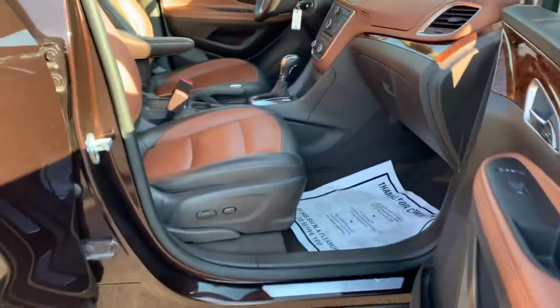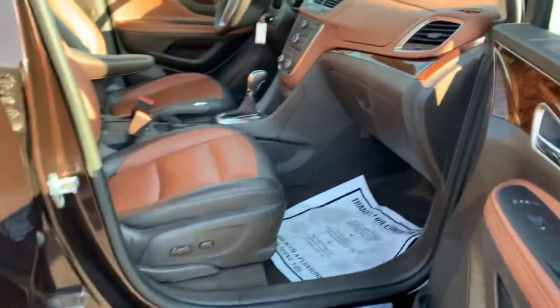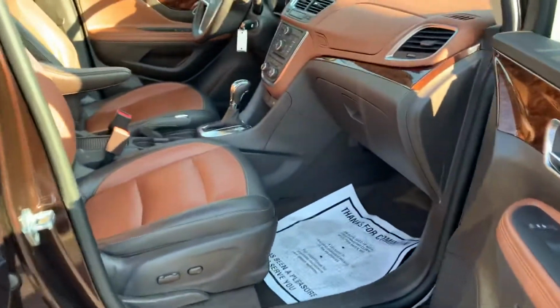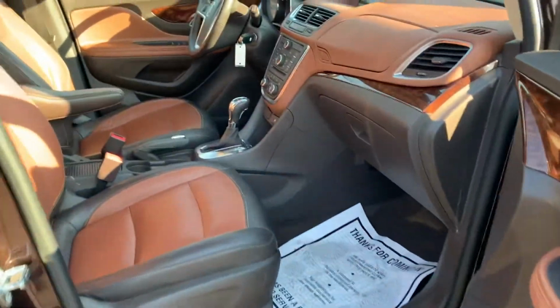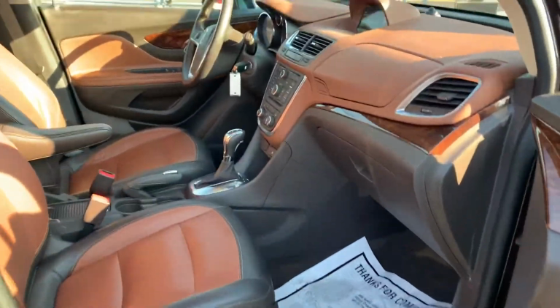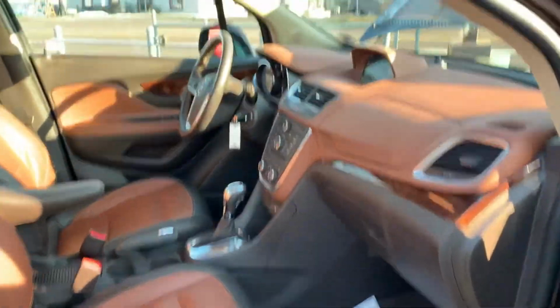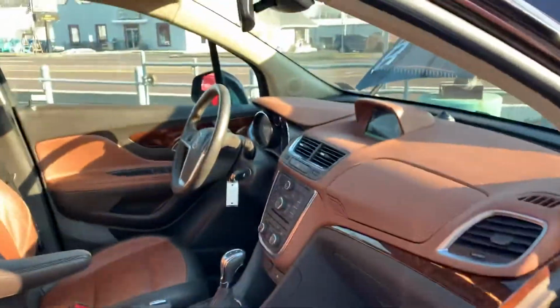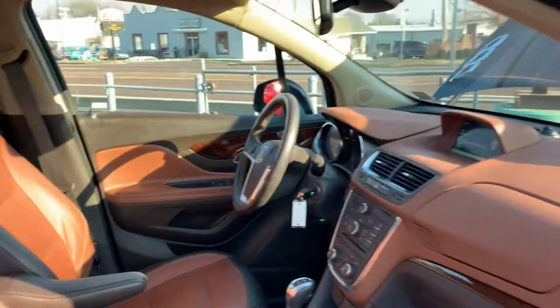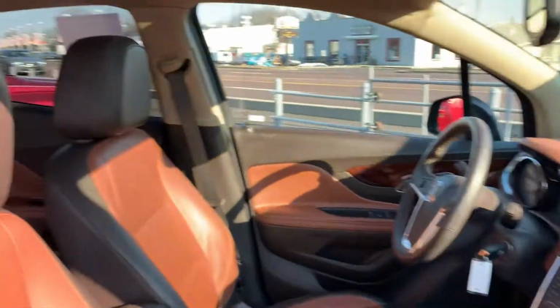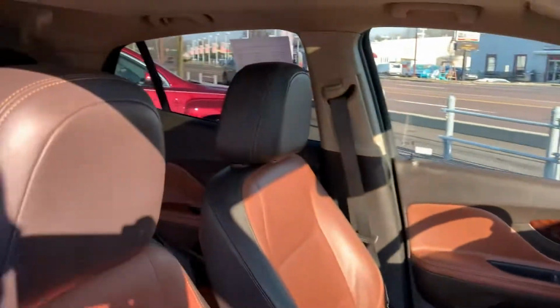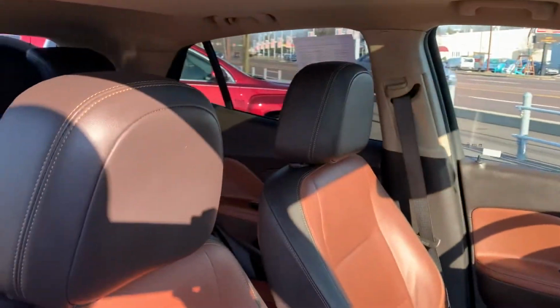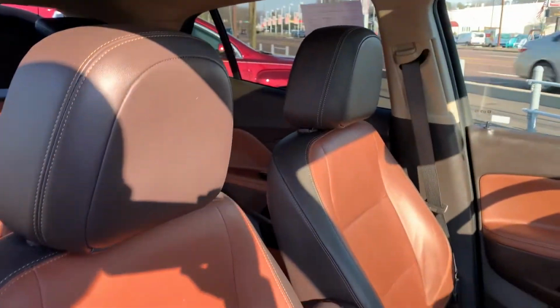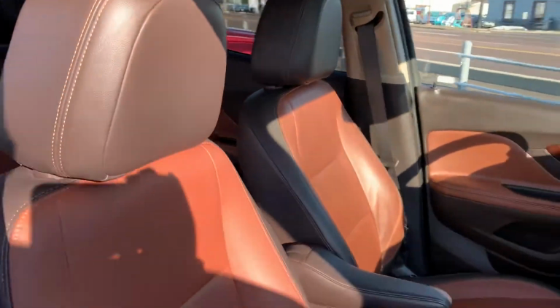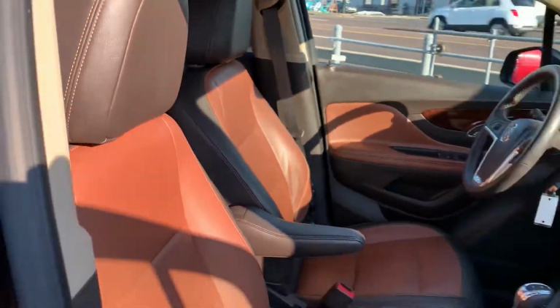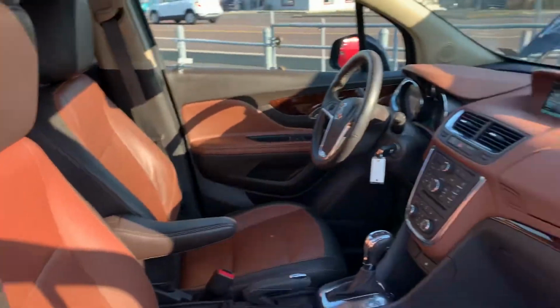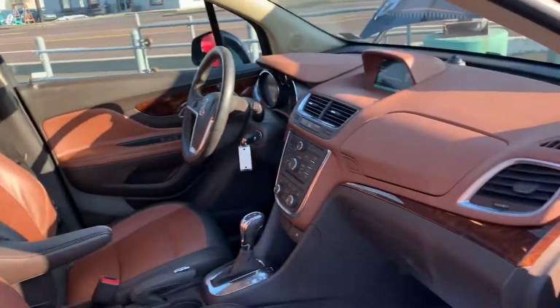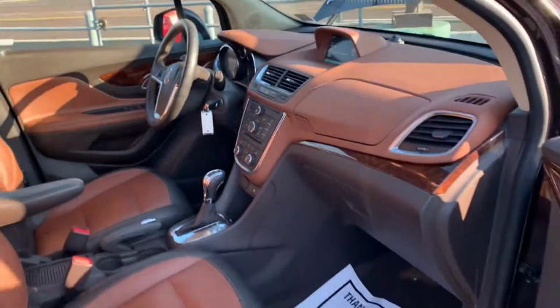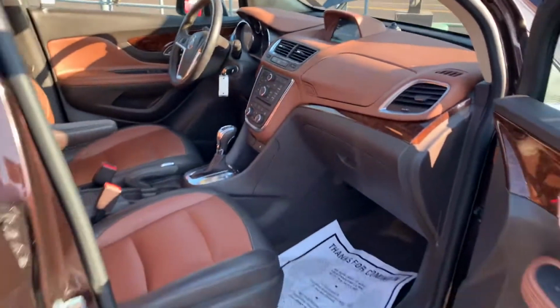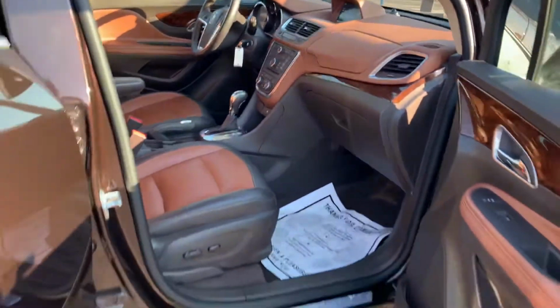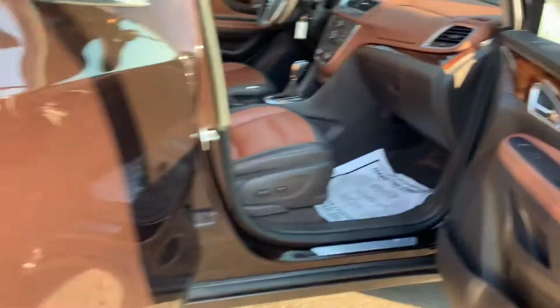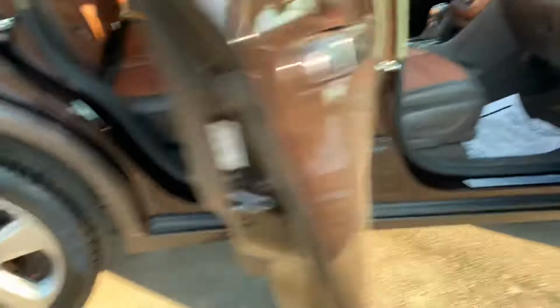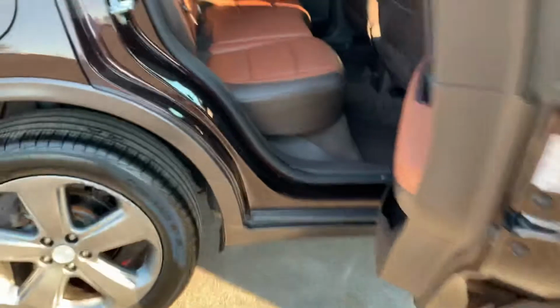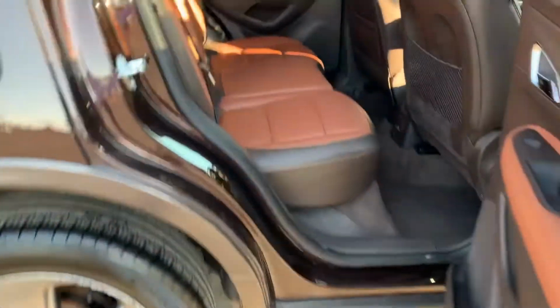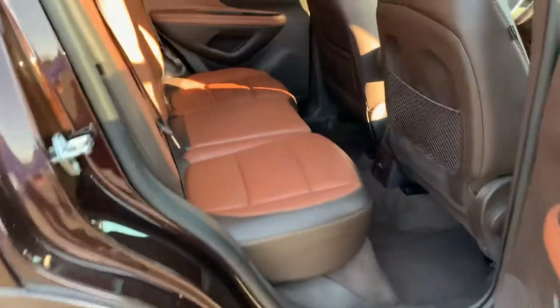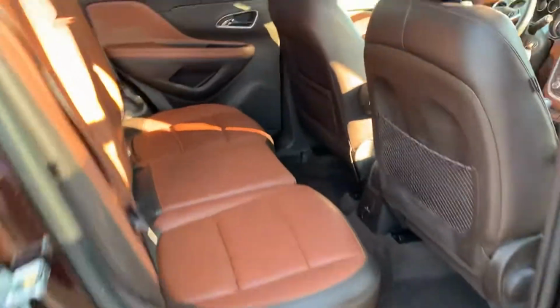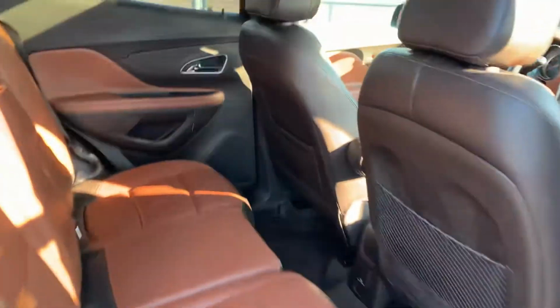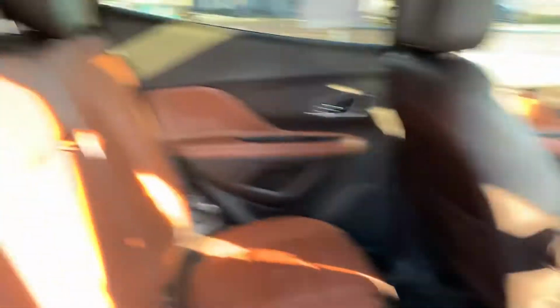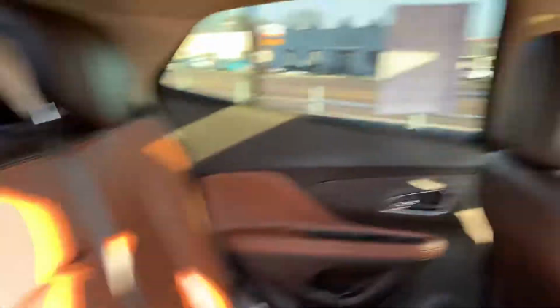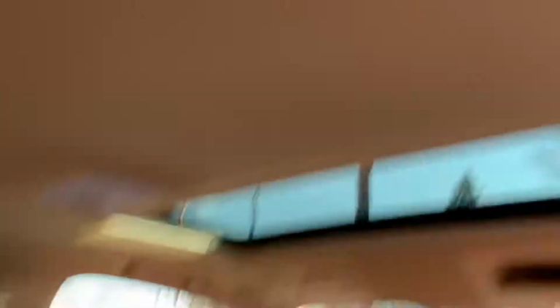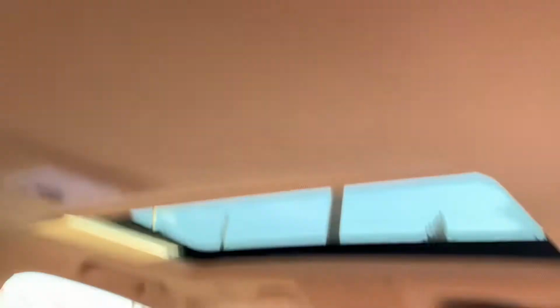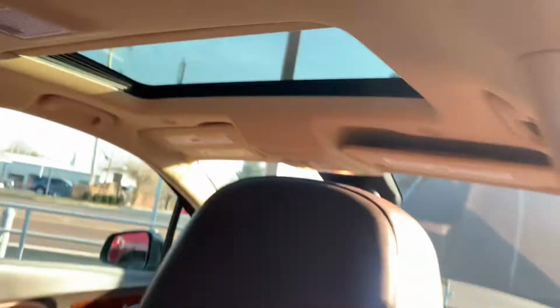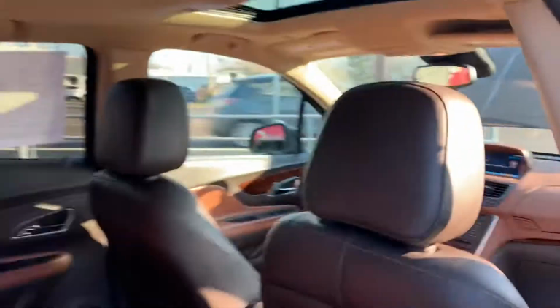We've got dual power, memory, heated seats. Let's look at this interior — two-tone, bronze and brown. We've got the sunroof up top.